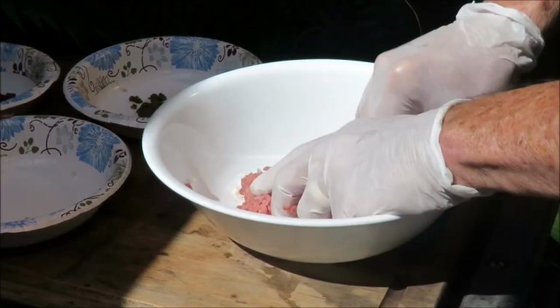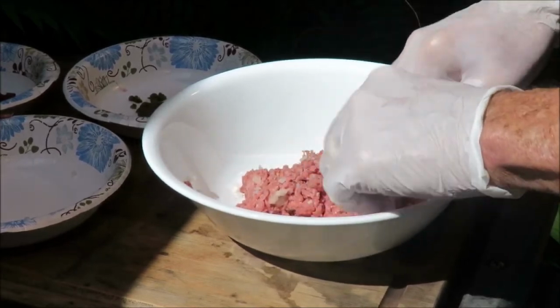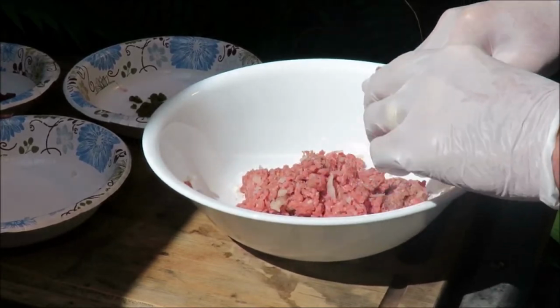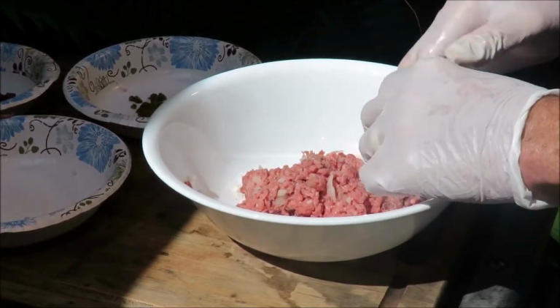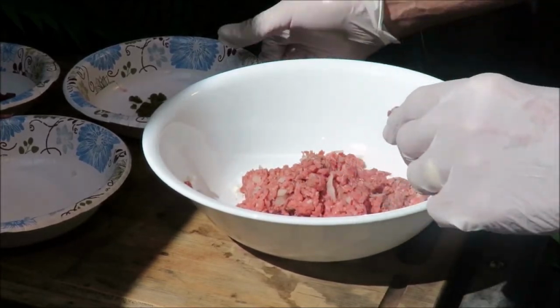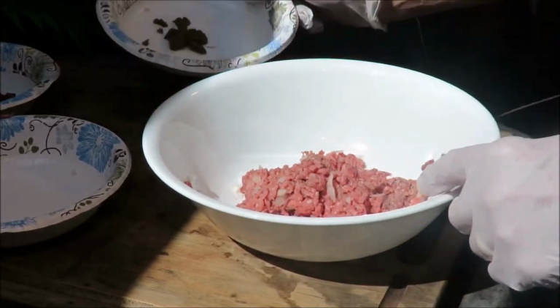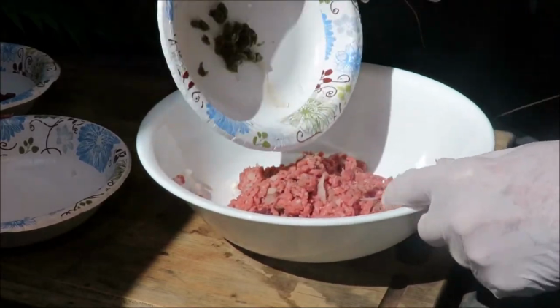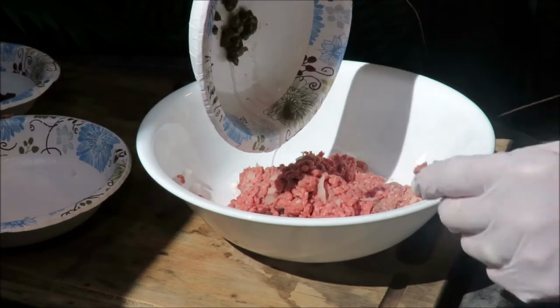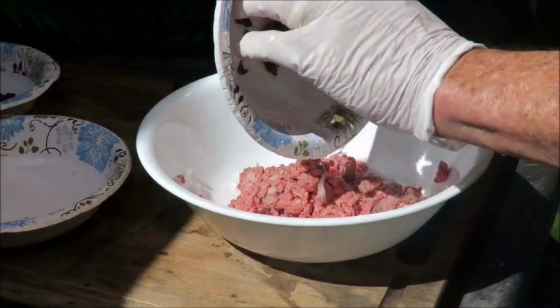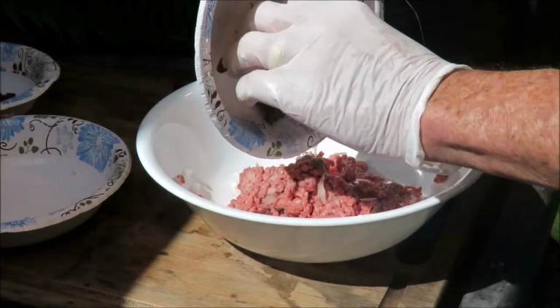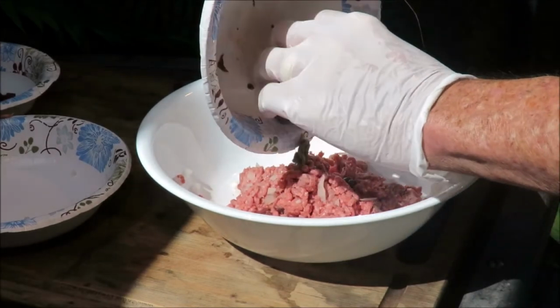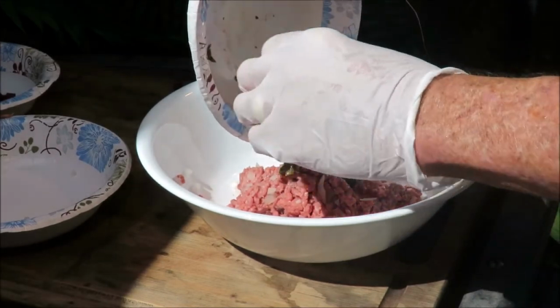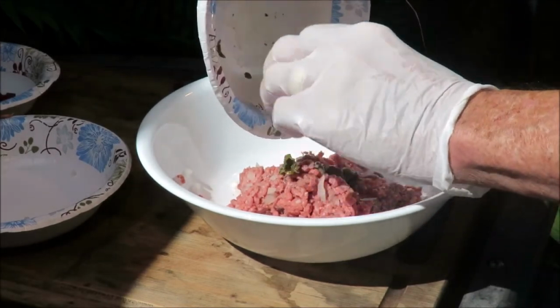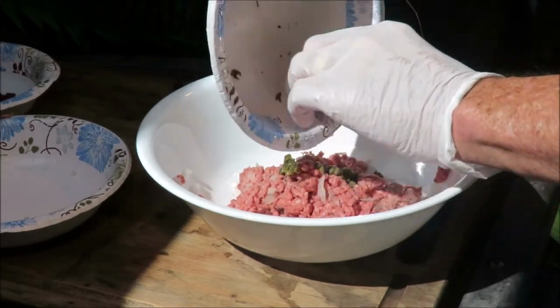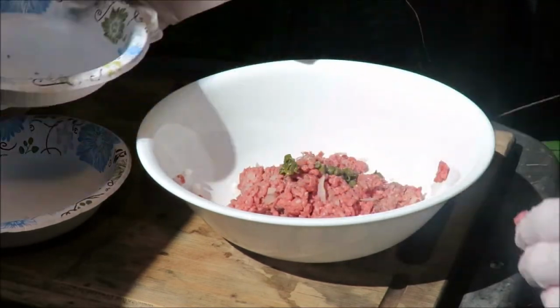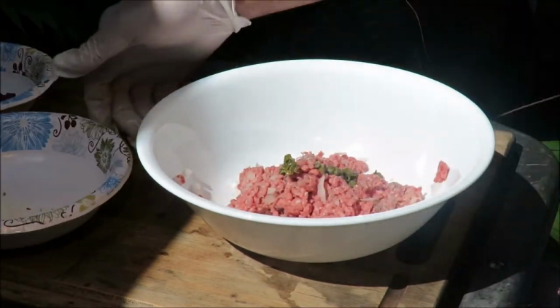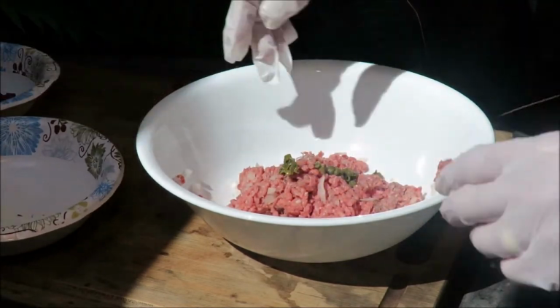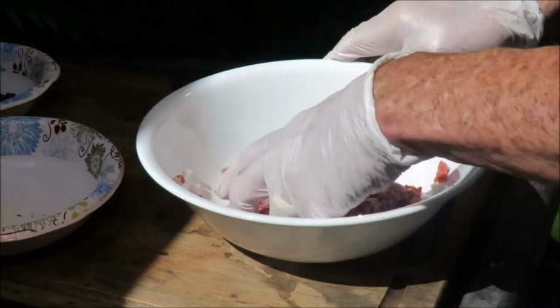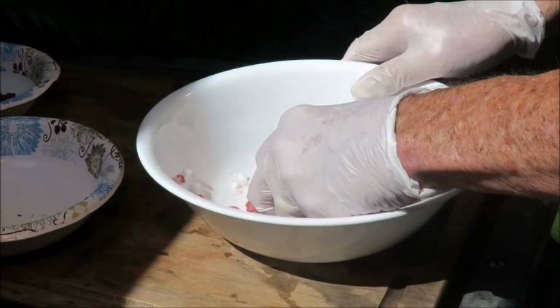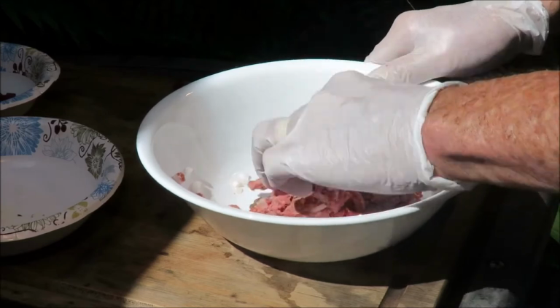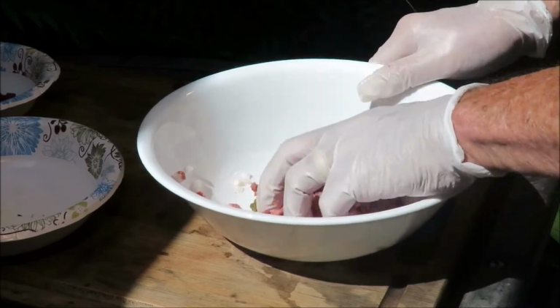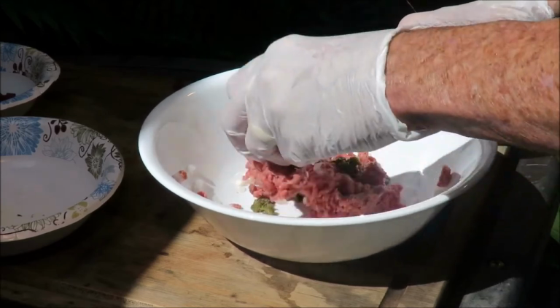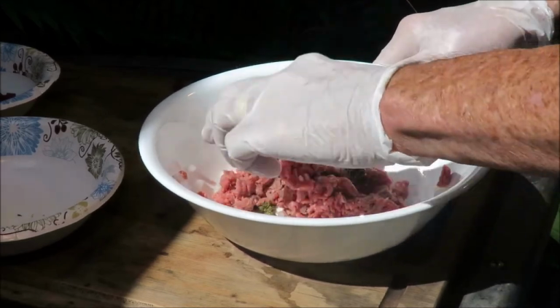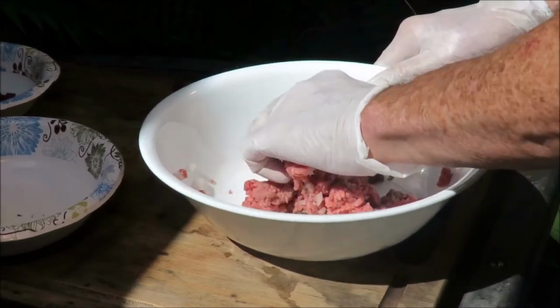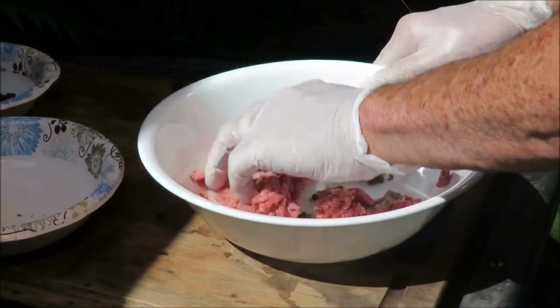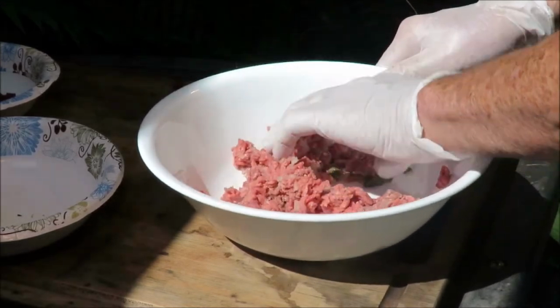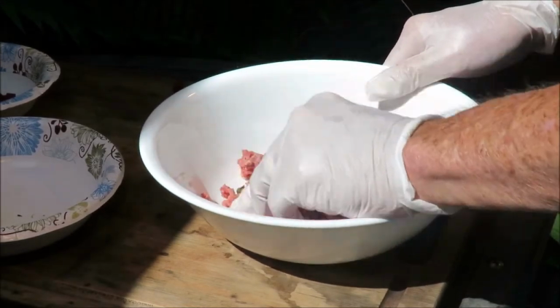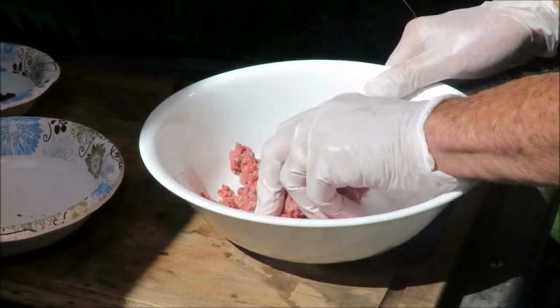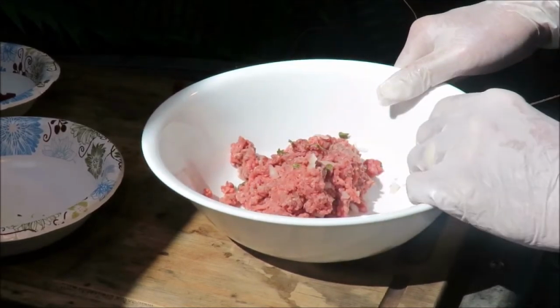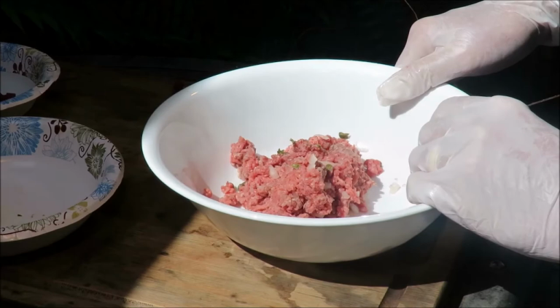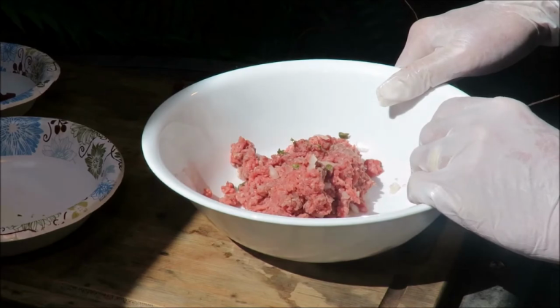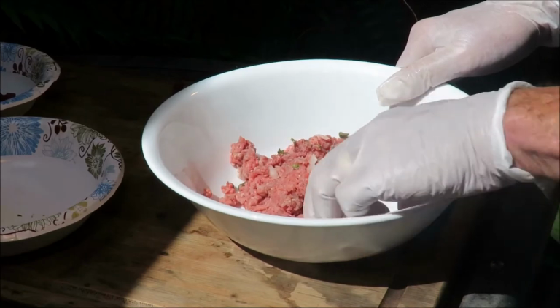Then we get that mixed up. Then we gotta put in some capers. We like capers — in Sweden we eat a lot of capers. So we put in some capers. Yeah Lasse? Yeah, it's very good. It's very good Lasse. You like that Lasse? Looks good so far?